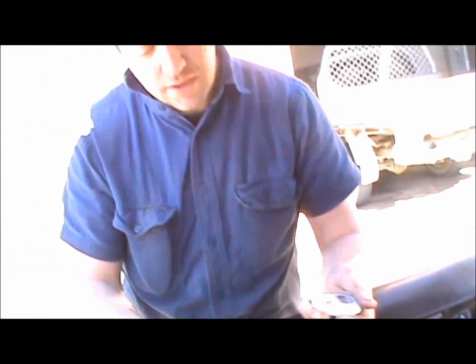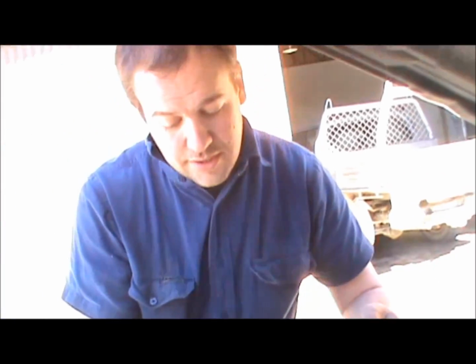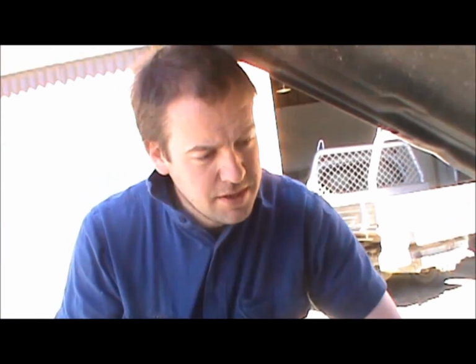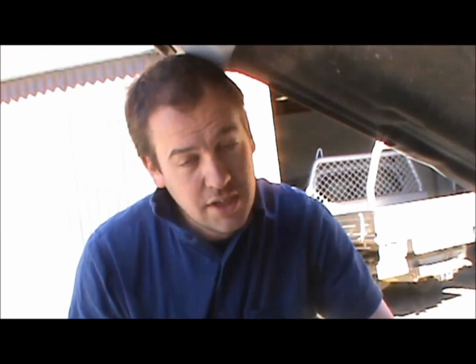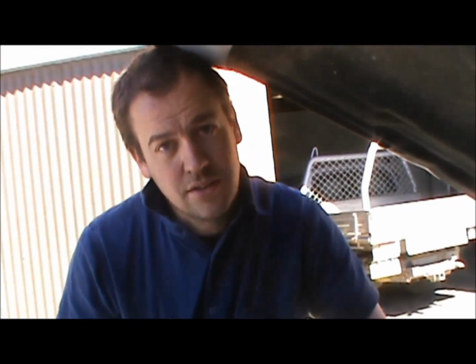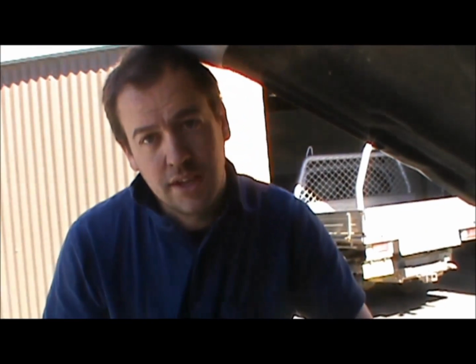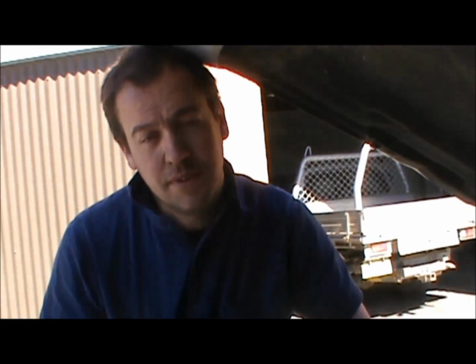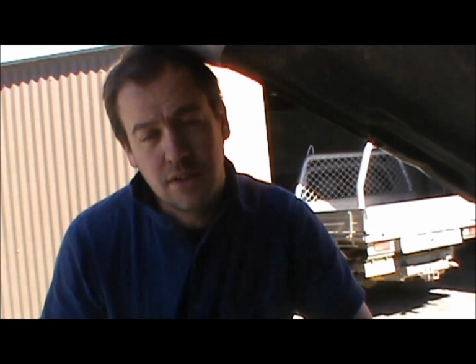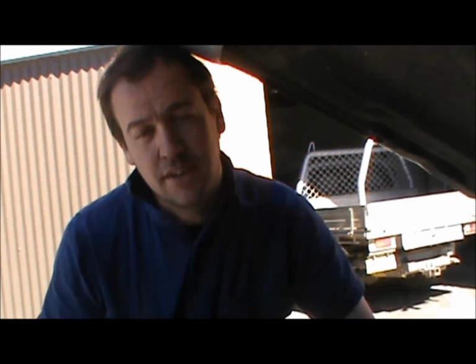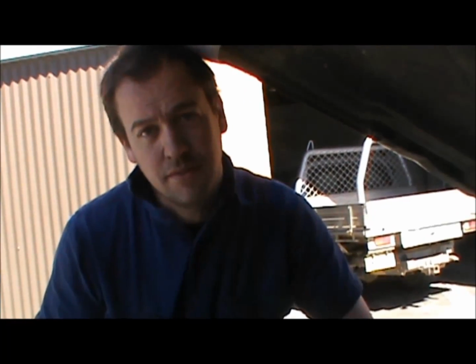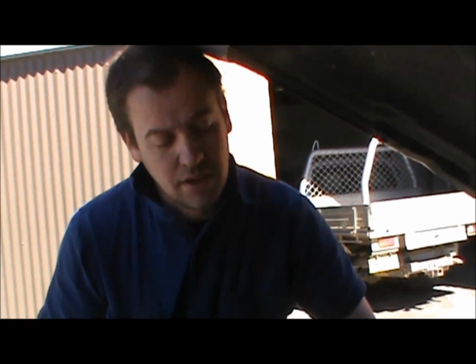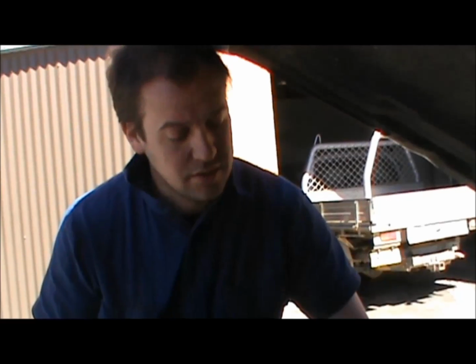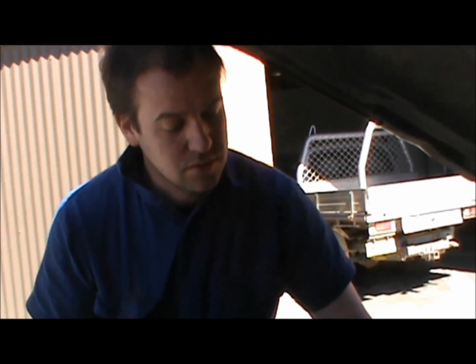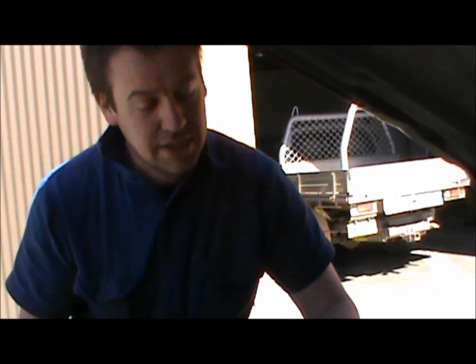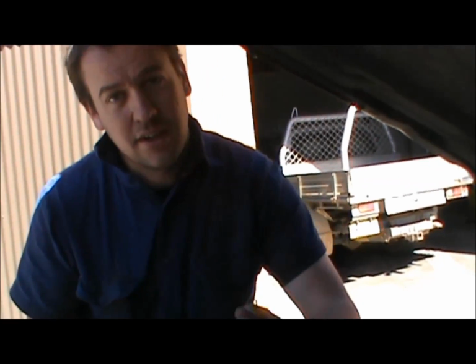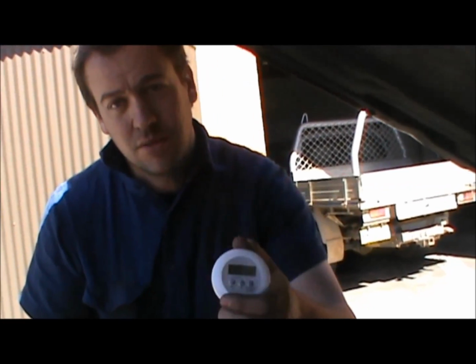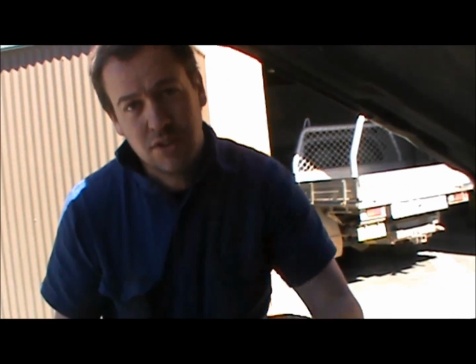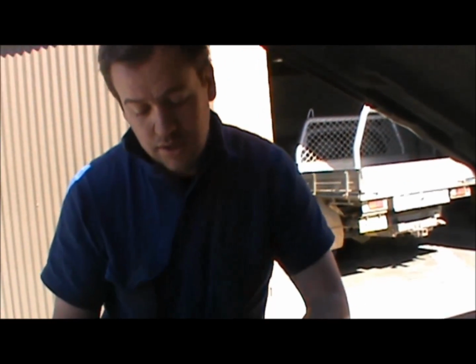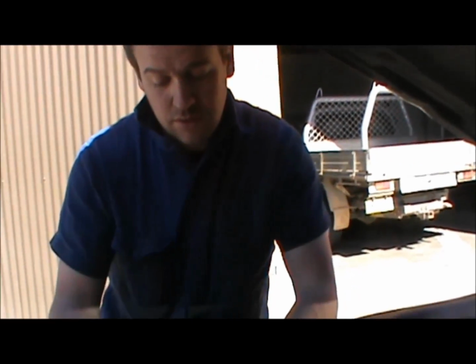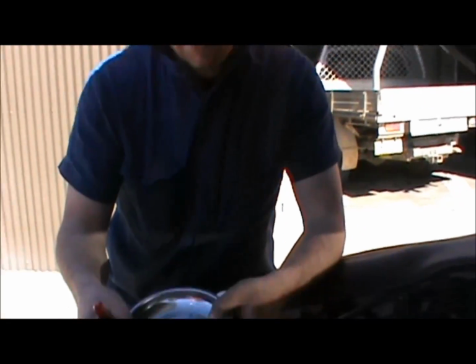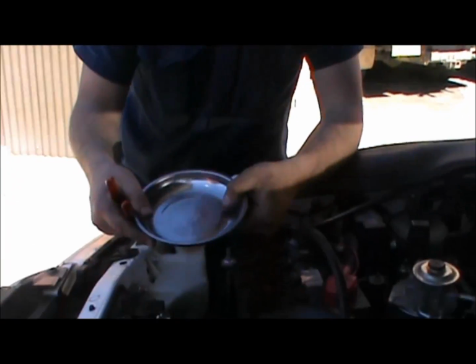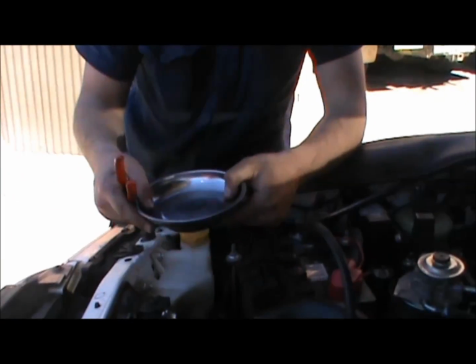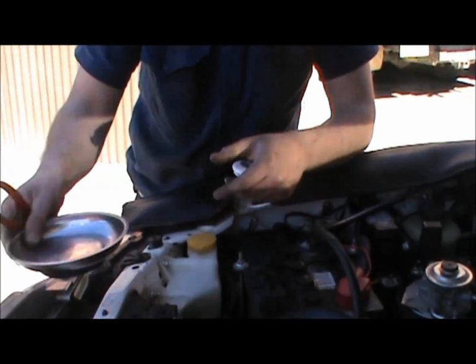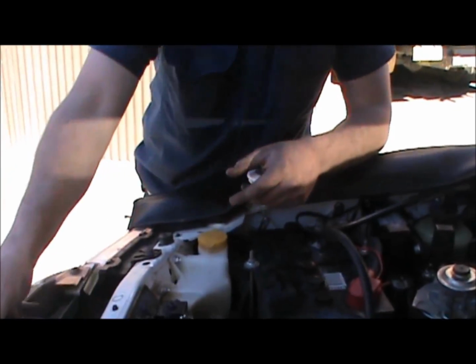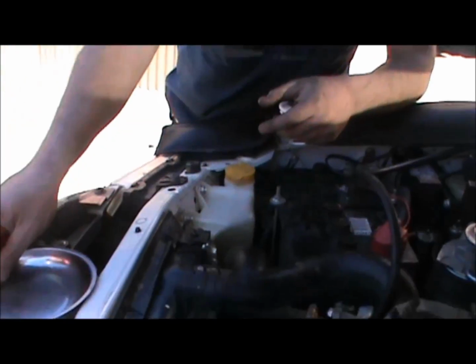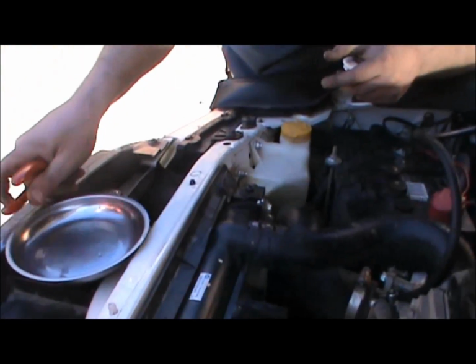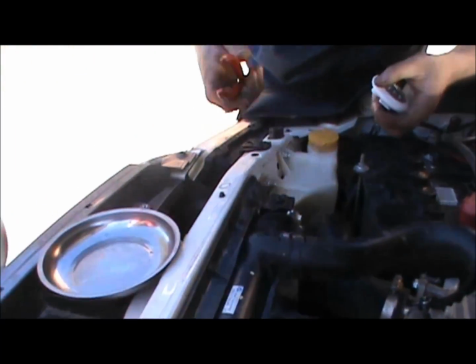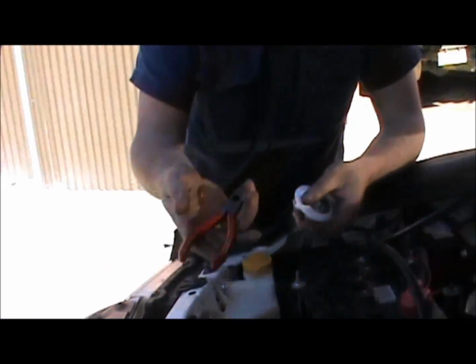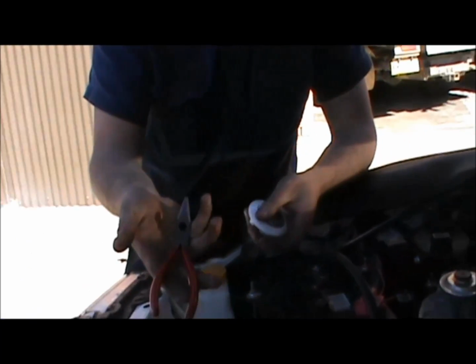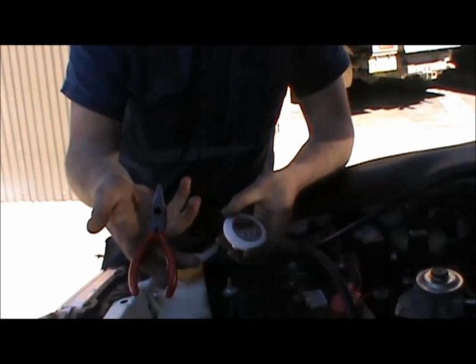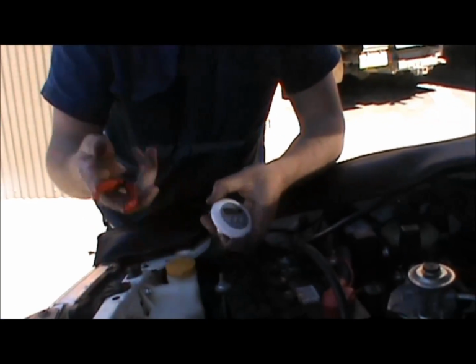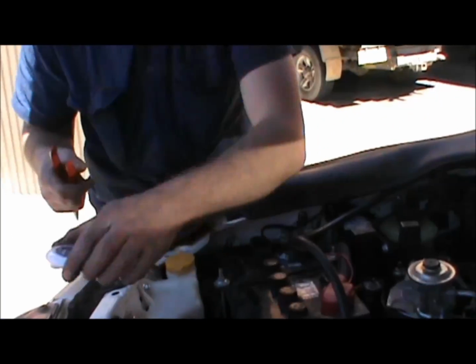Today we're going to show you how to do a leak-off test on a BT-50. The tools required are a stopwatch, a little tray for your nuts and bolts, and also a set of pointing nose pliers.